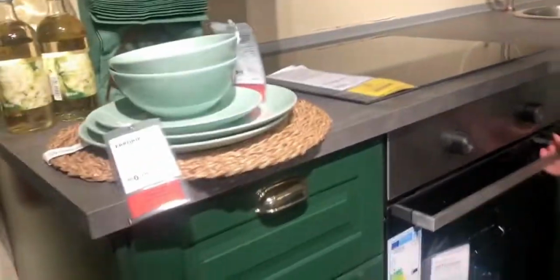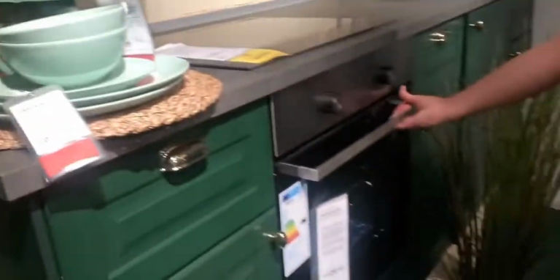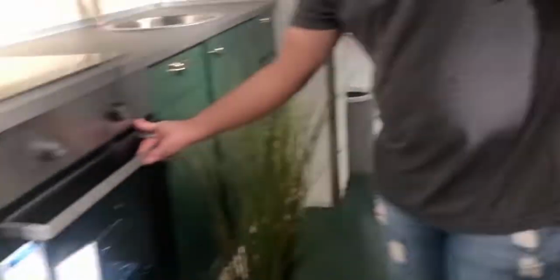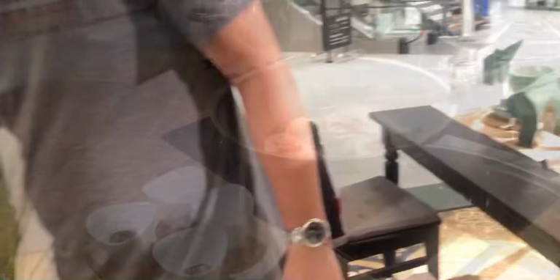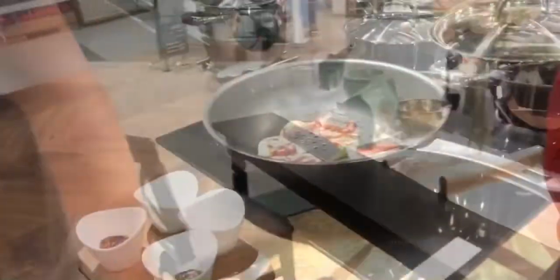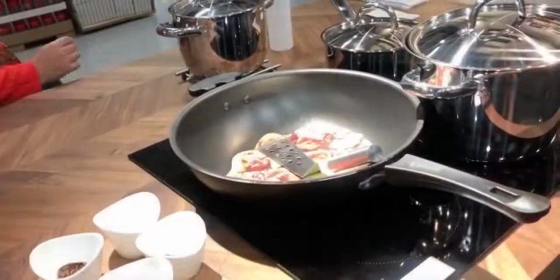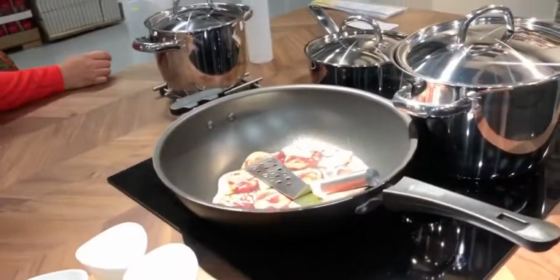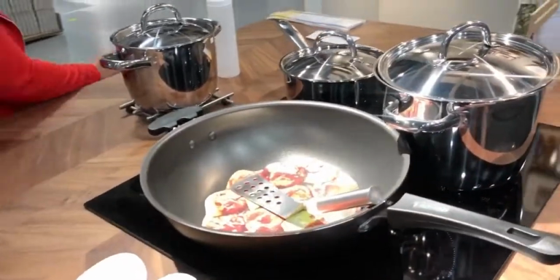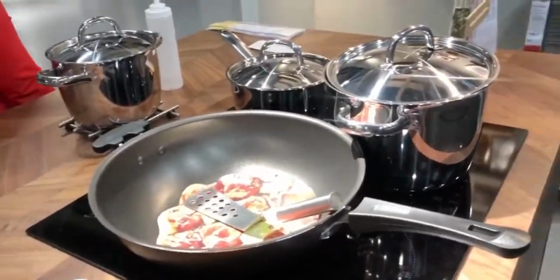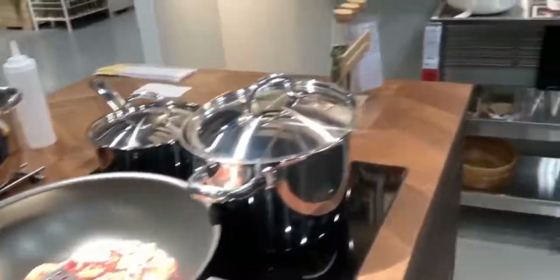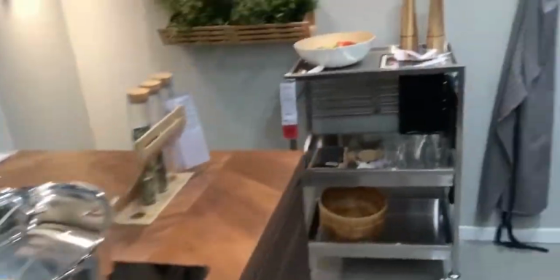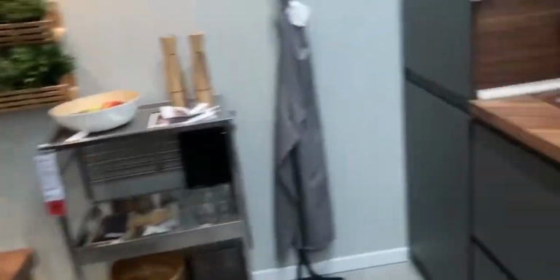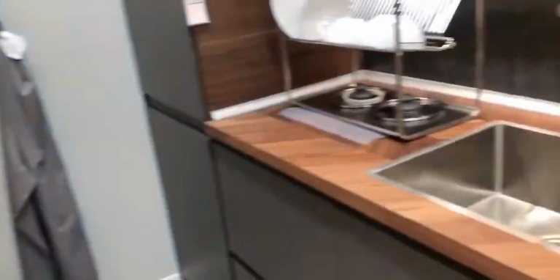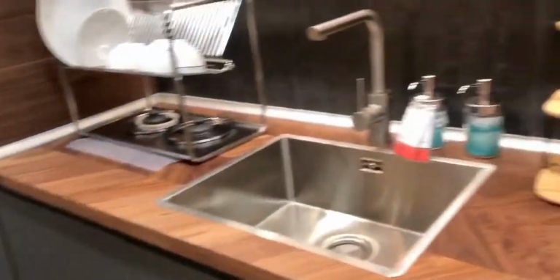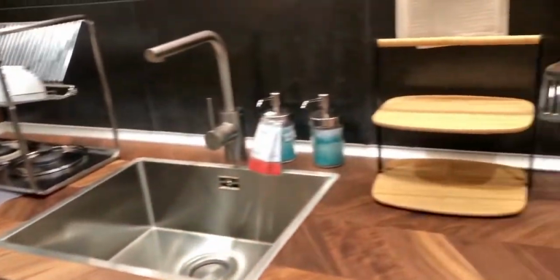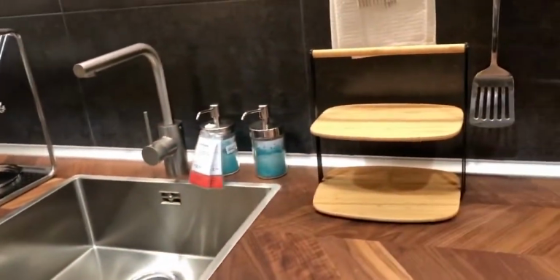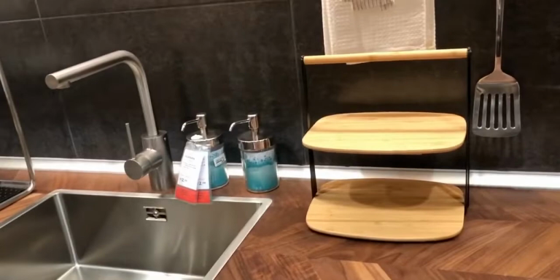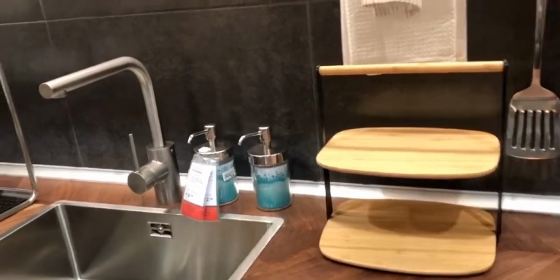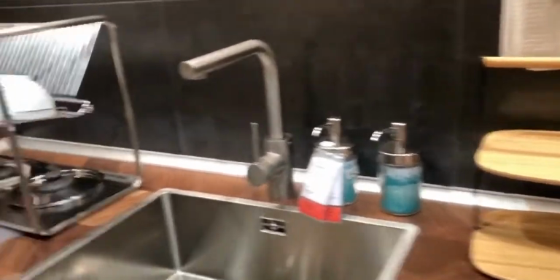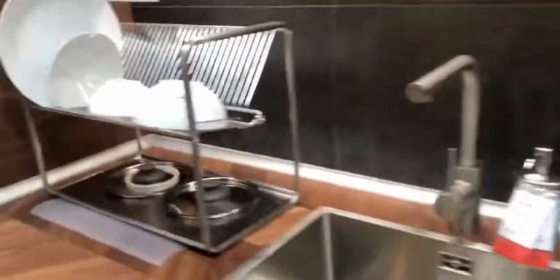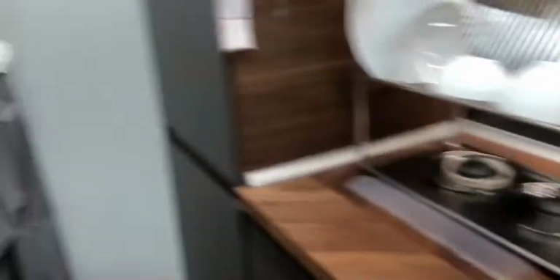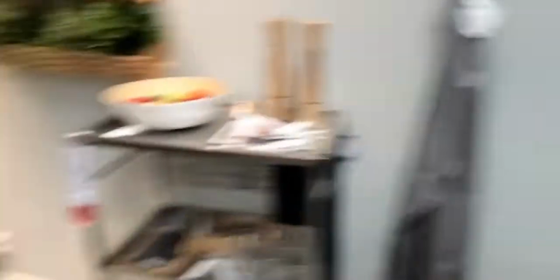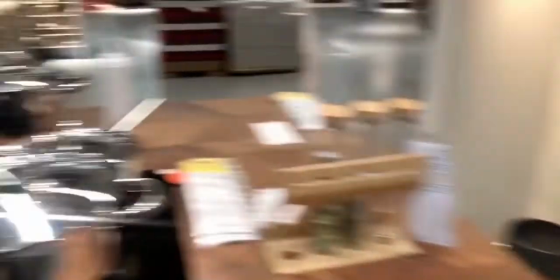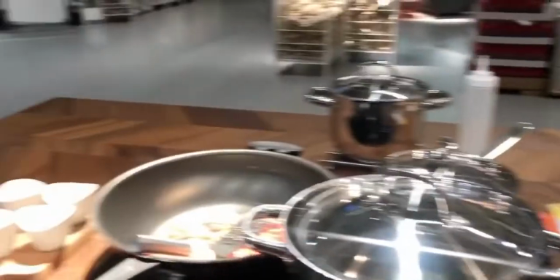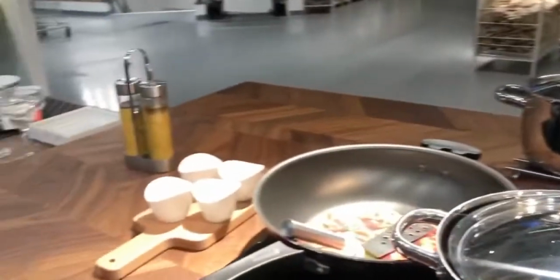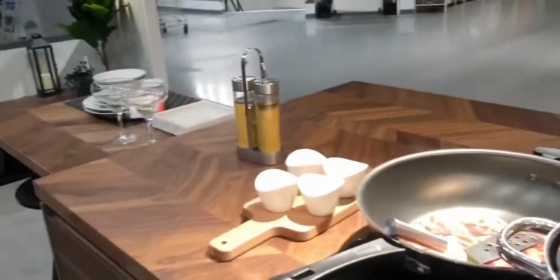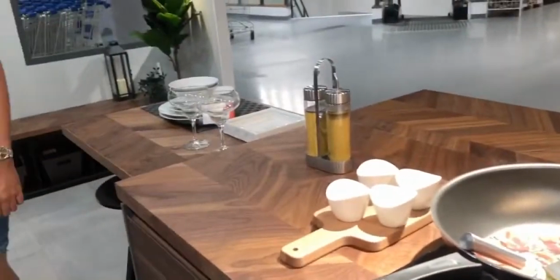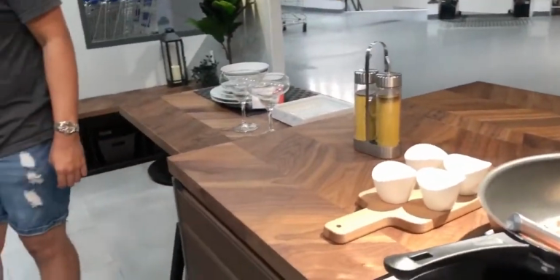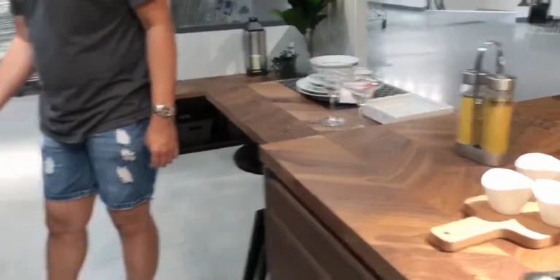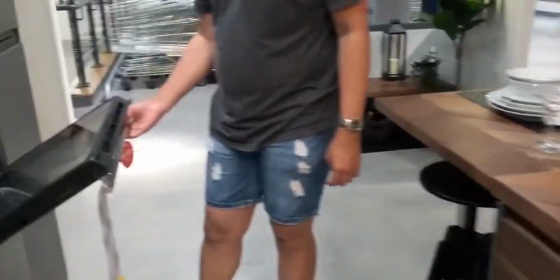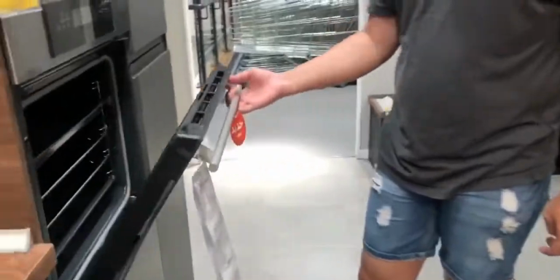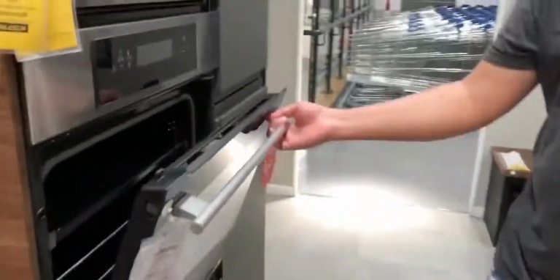So guys, magluluto ako ngayon sa bago kong kitchen. Ito yung second kitchen ko. And here's my oven — bako to.